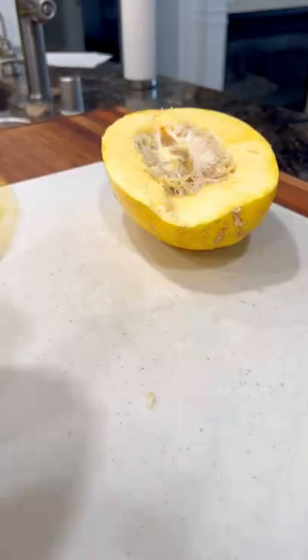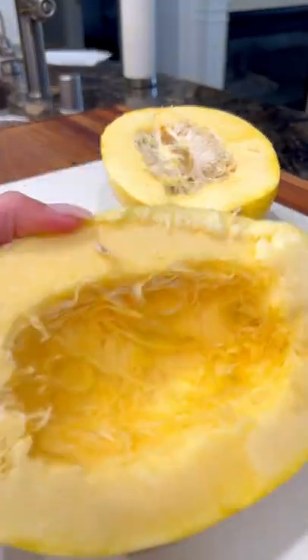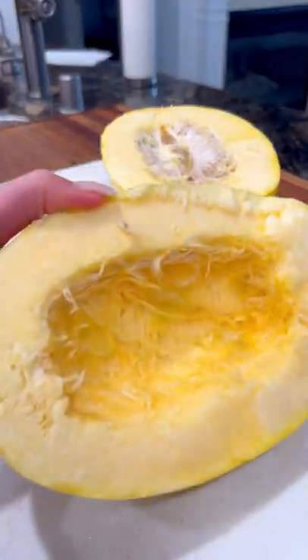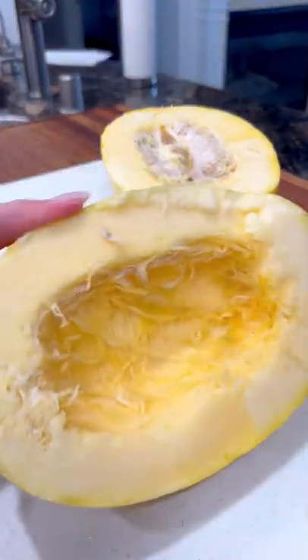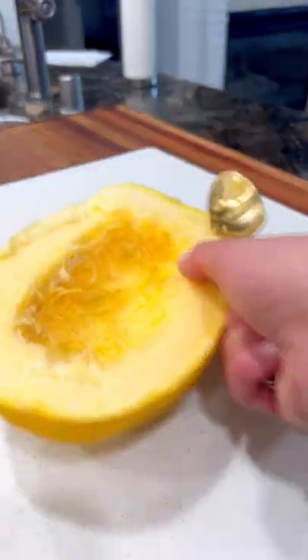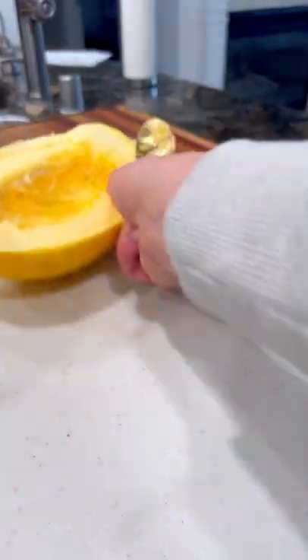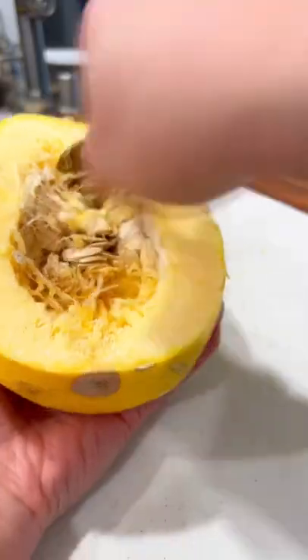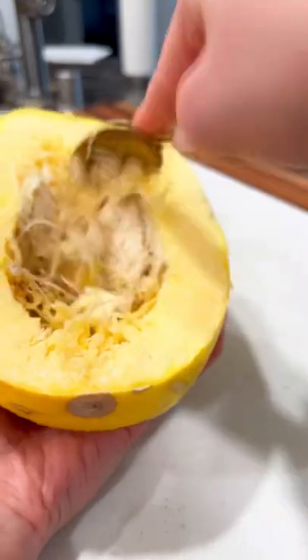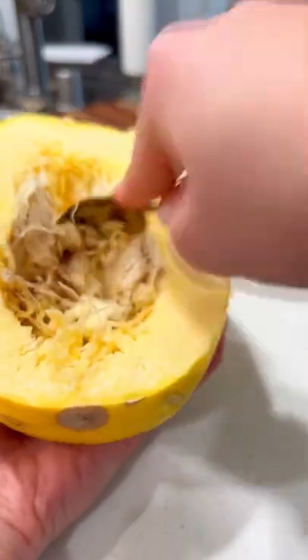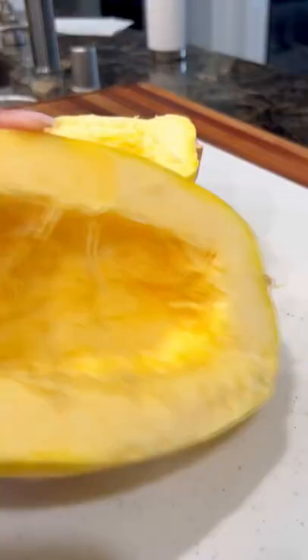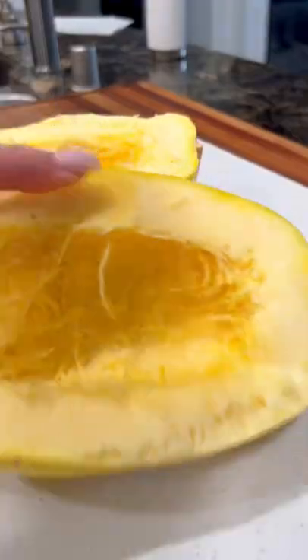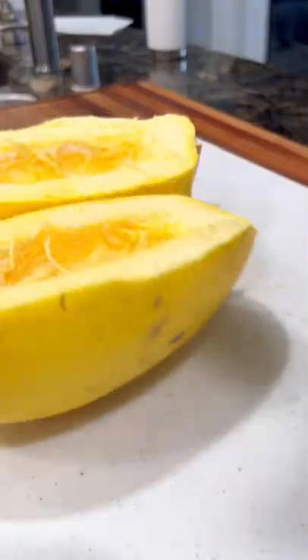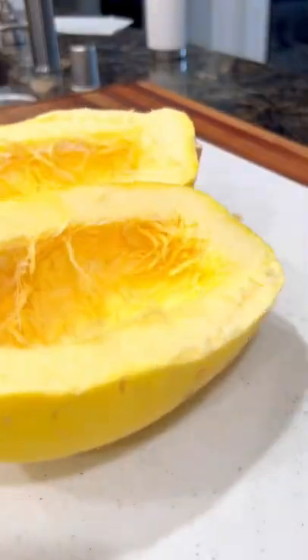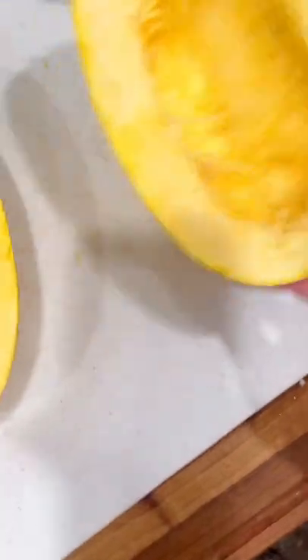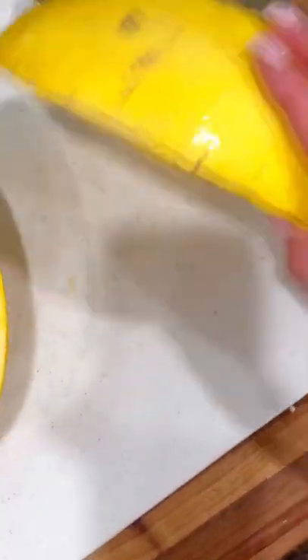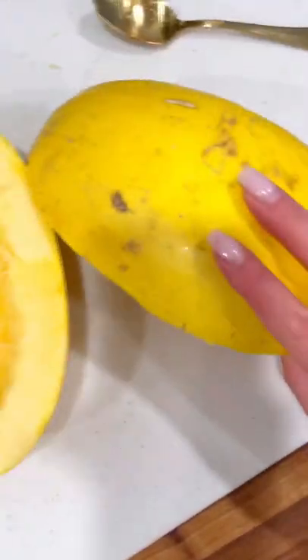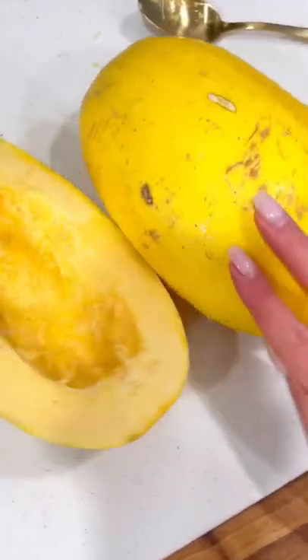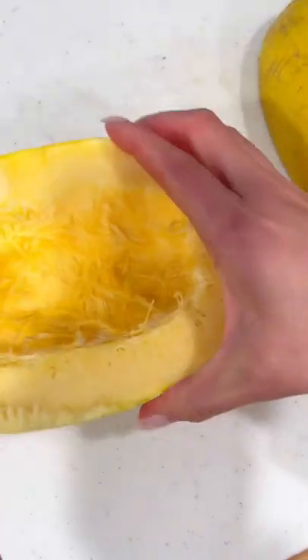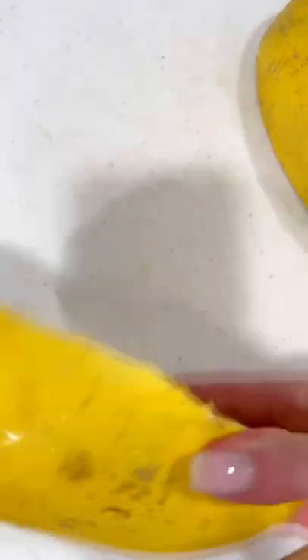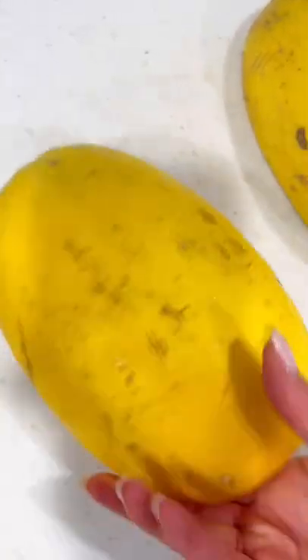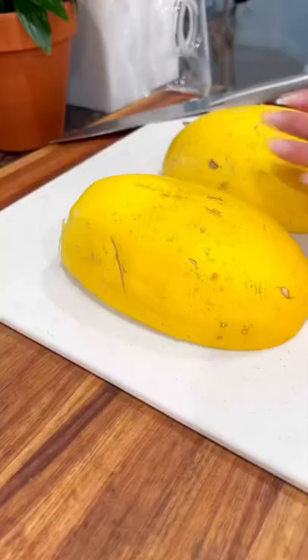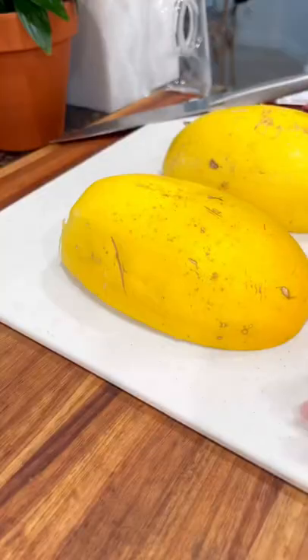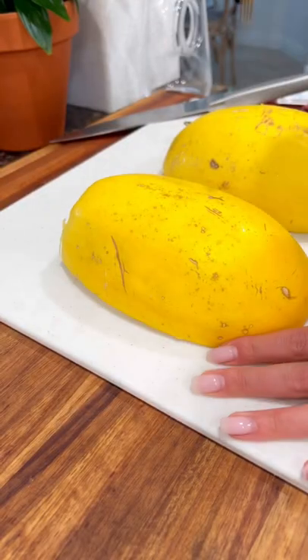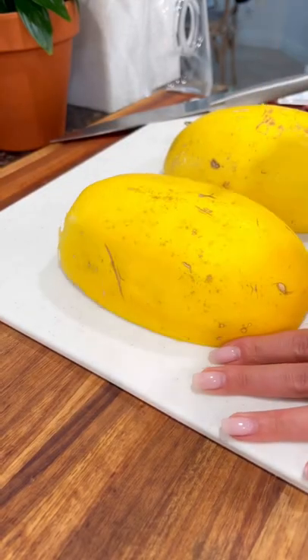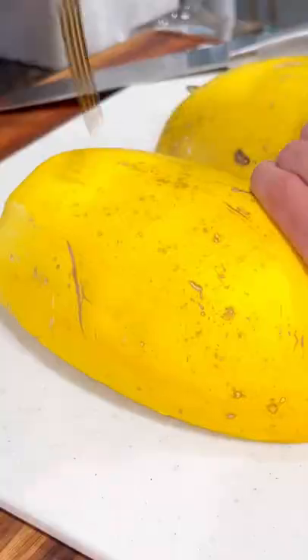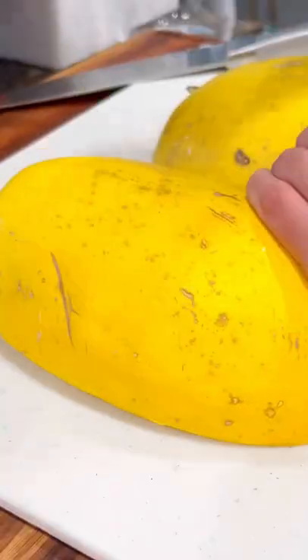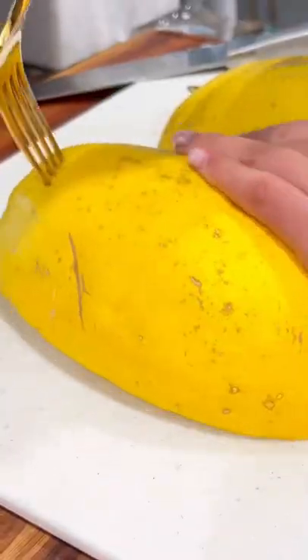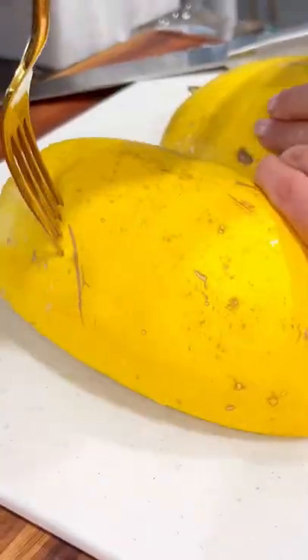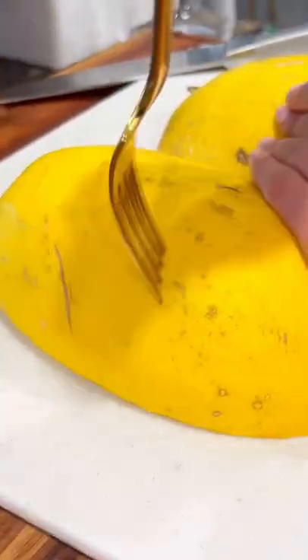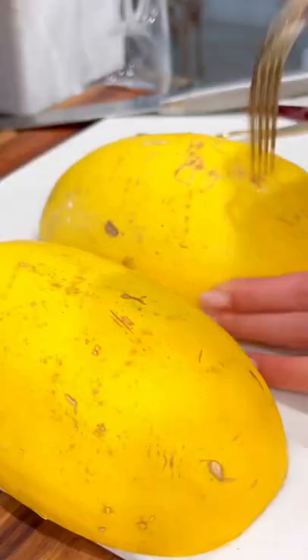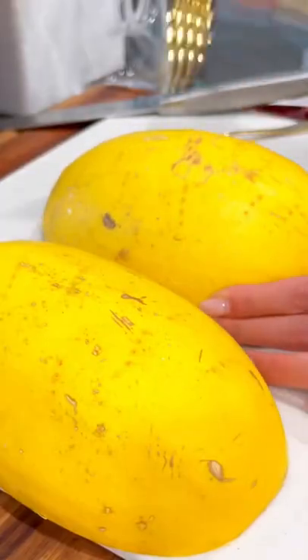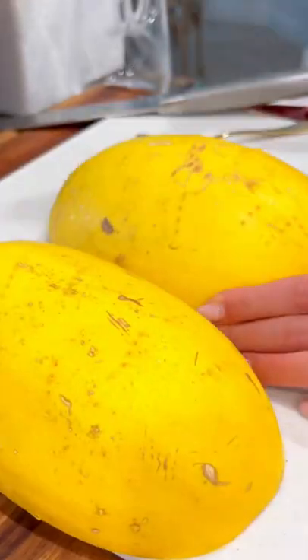First, point the knife downwards and cut the spaghetti squash long ways. Then use a spoon to scrape out the seeds. Turn face side down and use a fork to start poking holes. In the meantime, preheat your oven to 400 degrees.